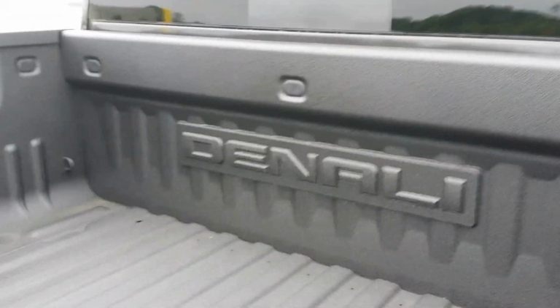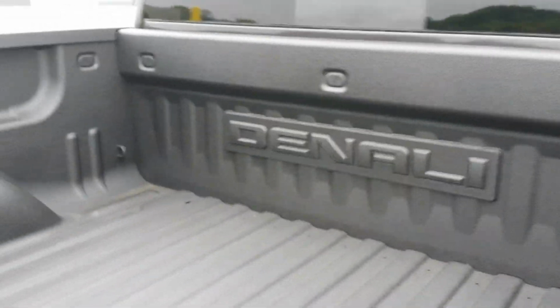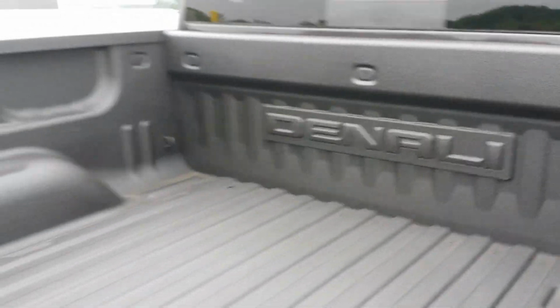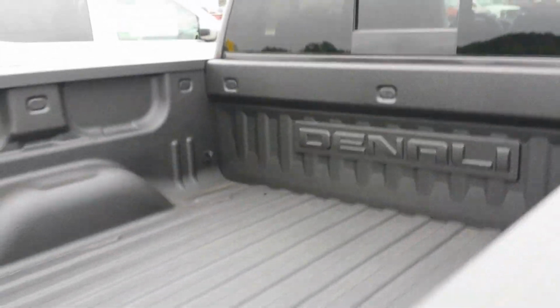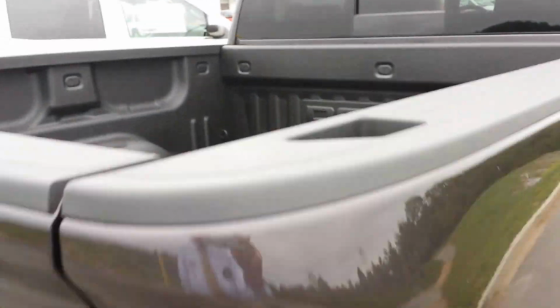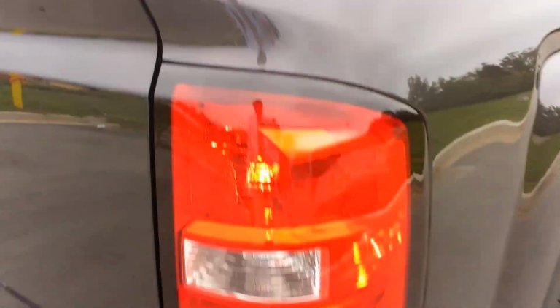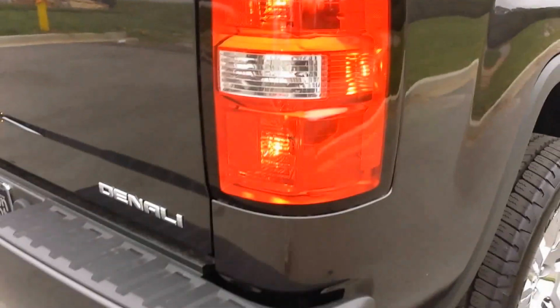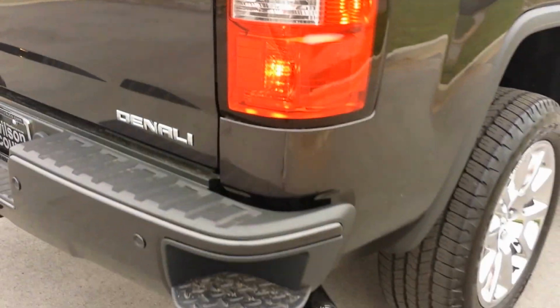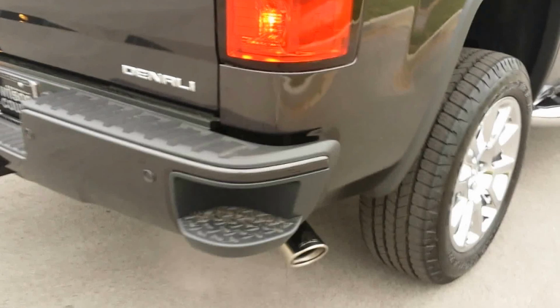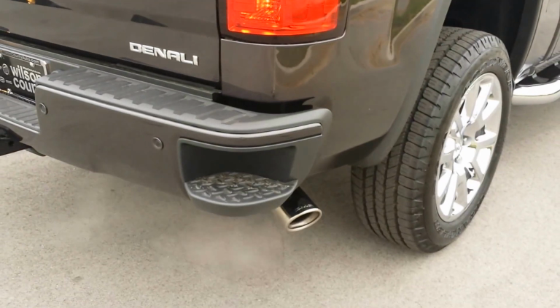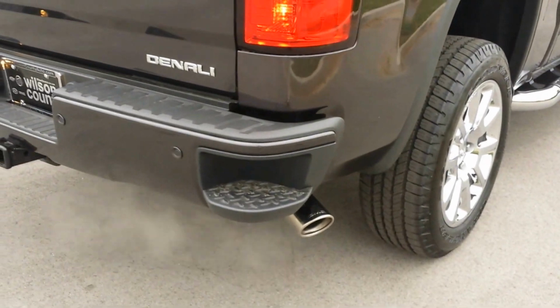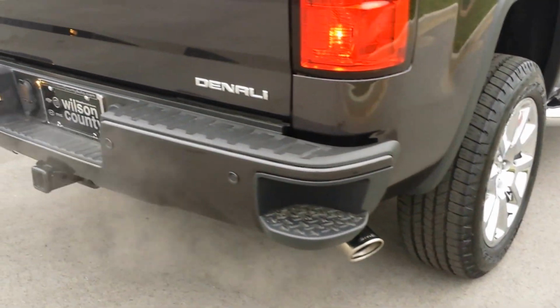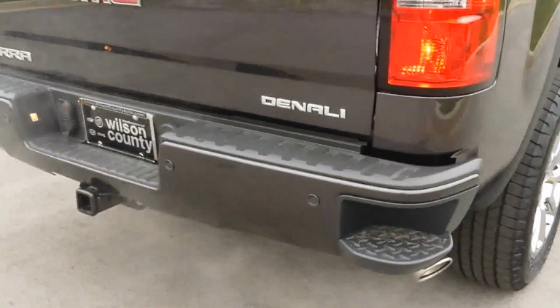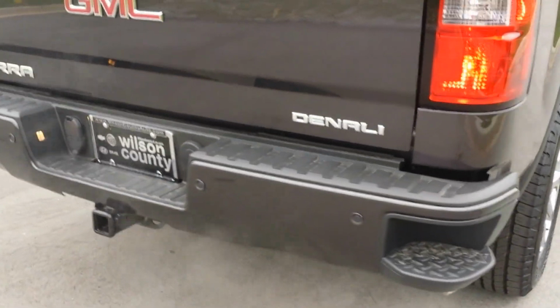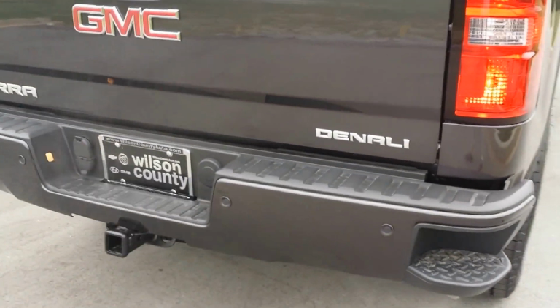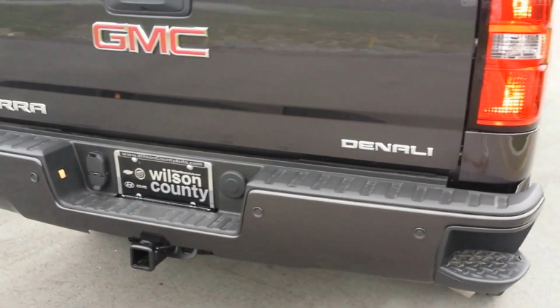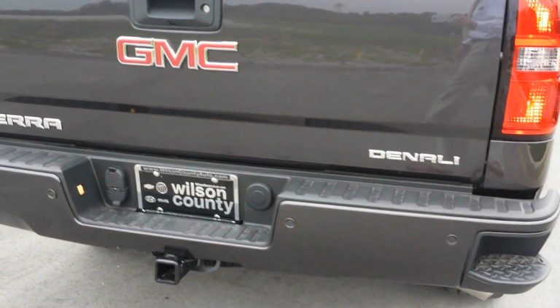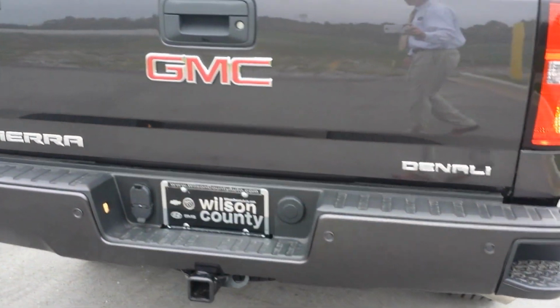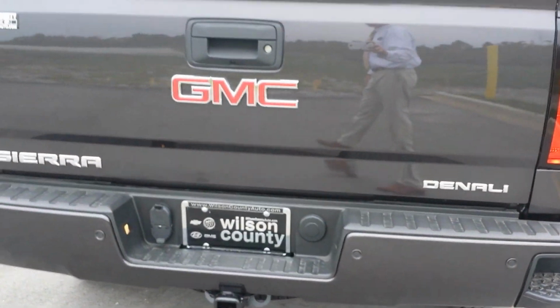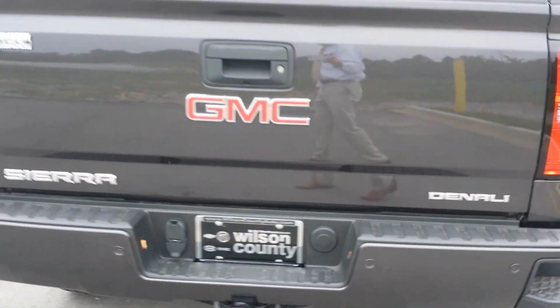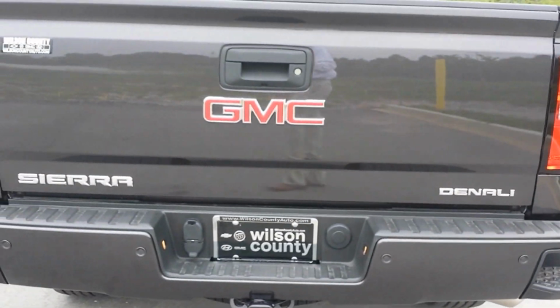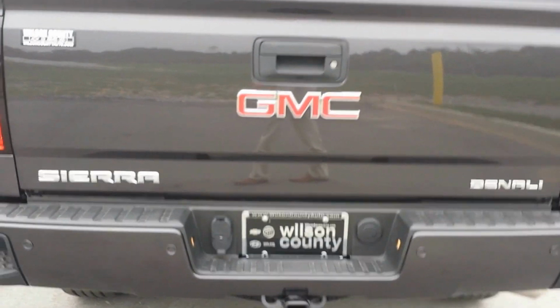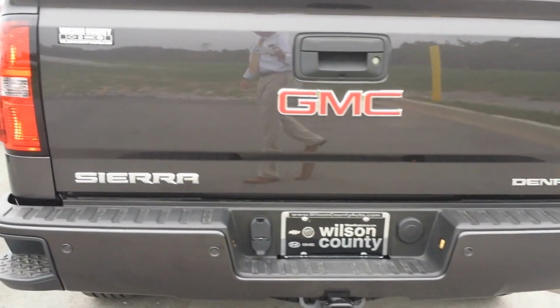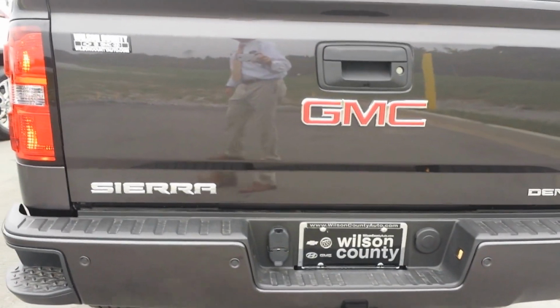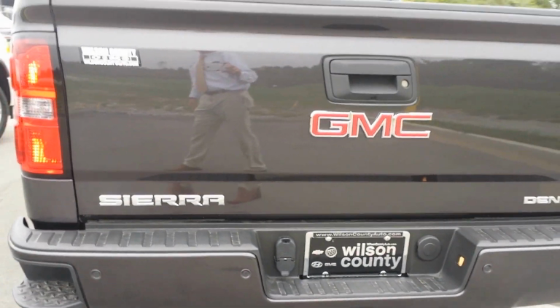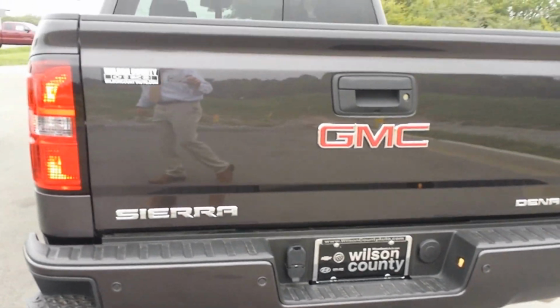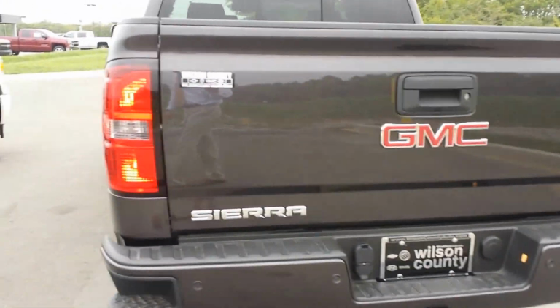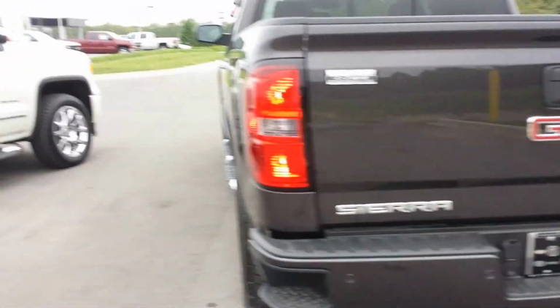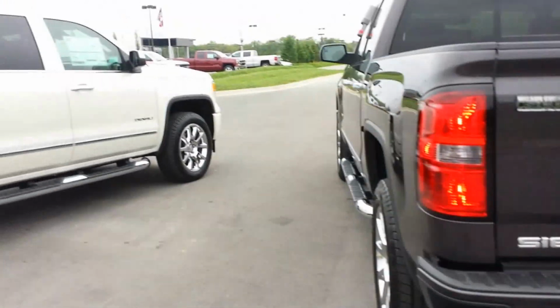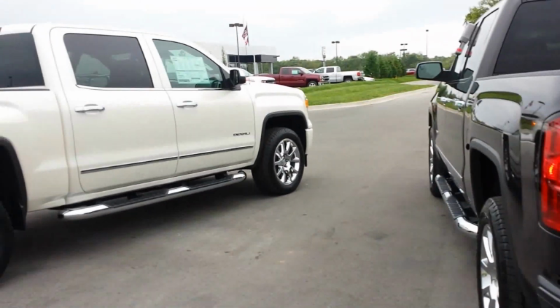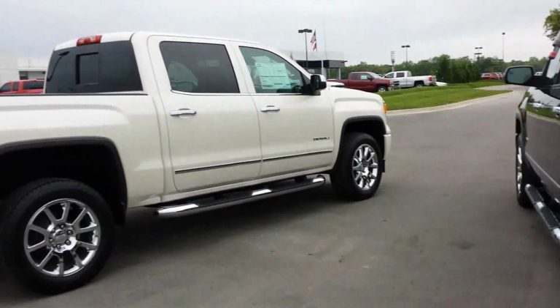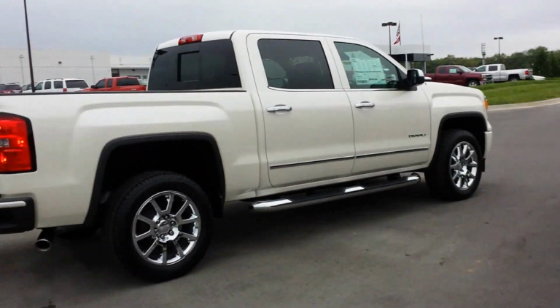They've also included a standard spray-in GM bed liner with the Denali. Chrome-tipped exhaust. These are 2015 models. You can check out the window stickers and pictures at wilsoncountymotors.com.